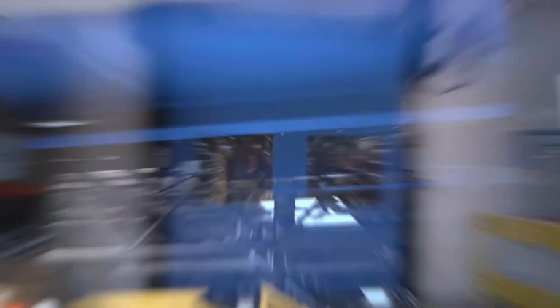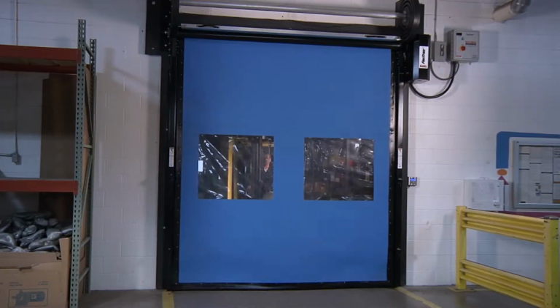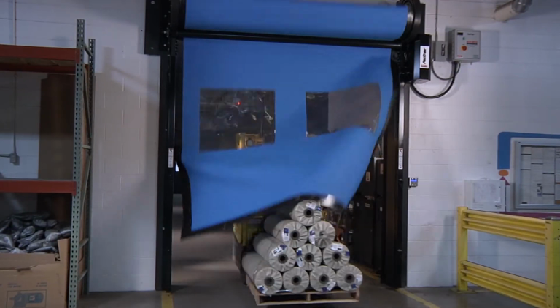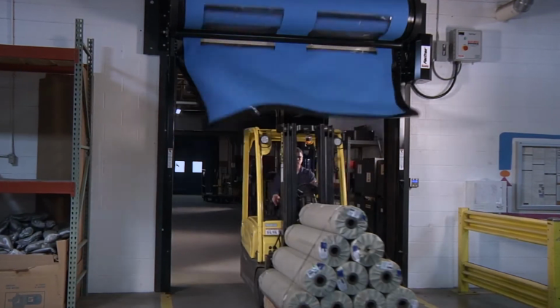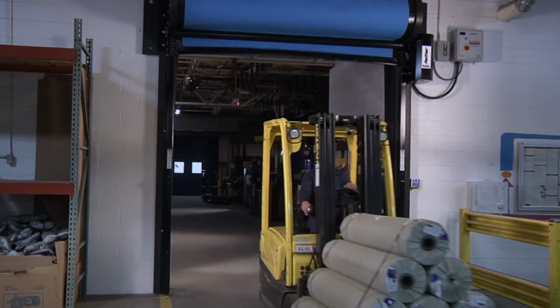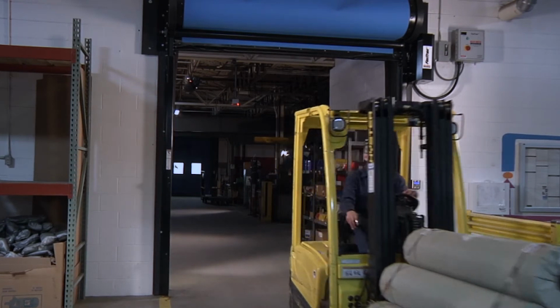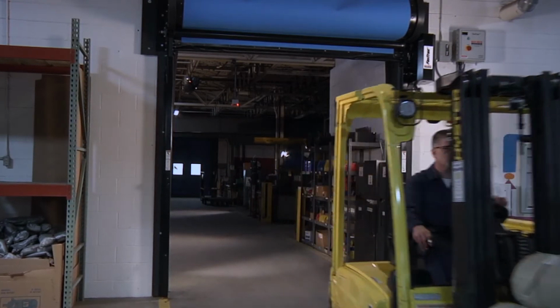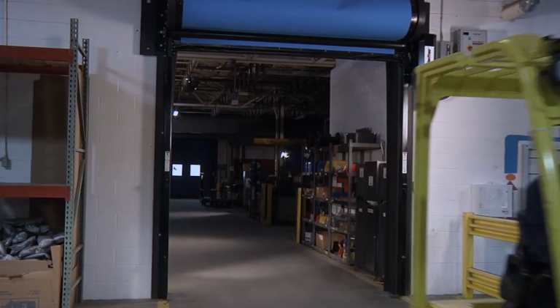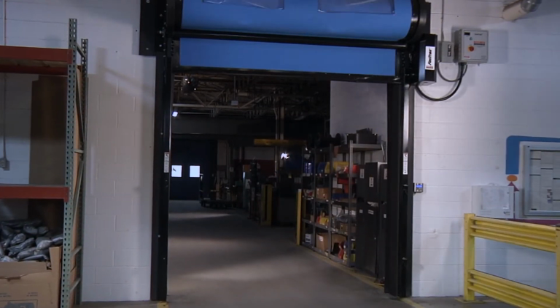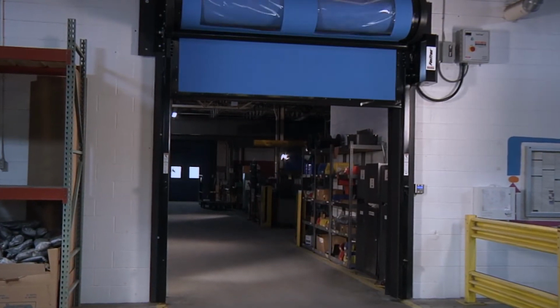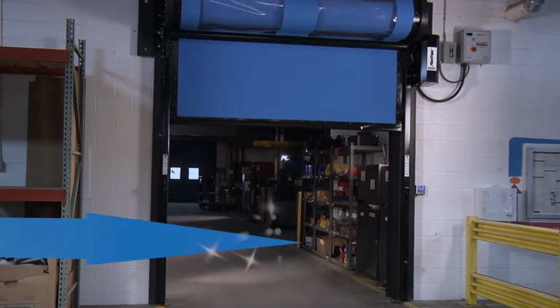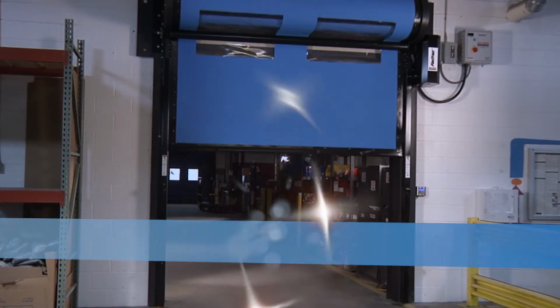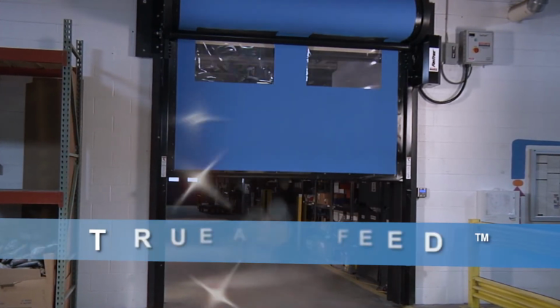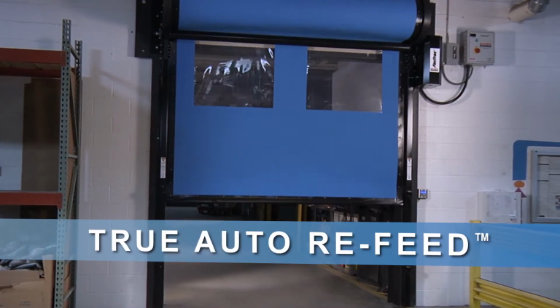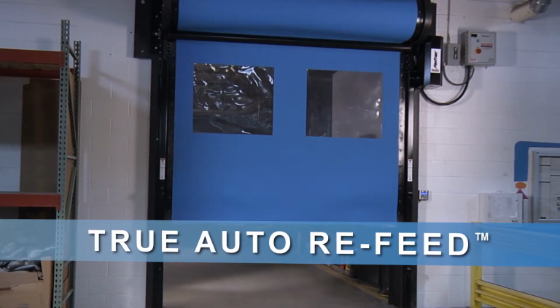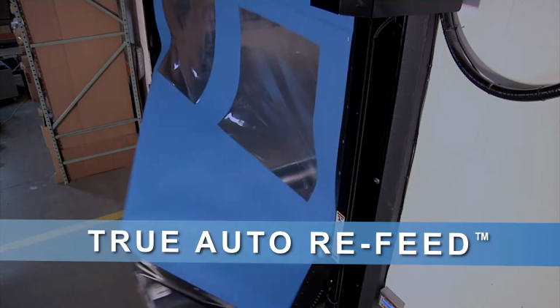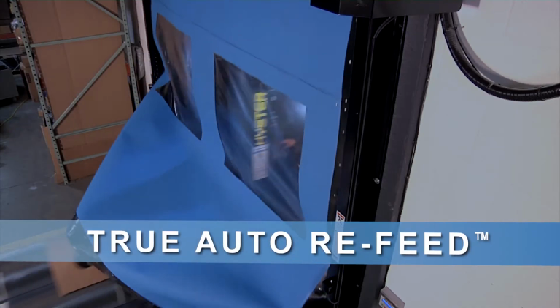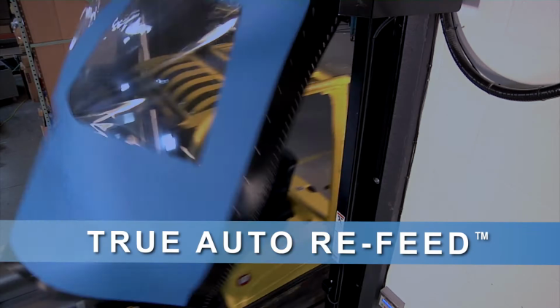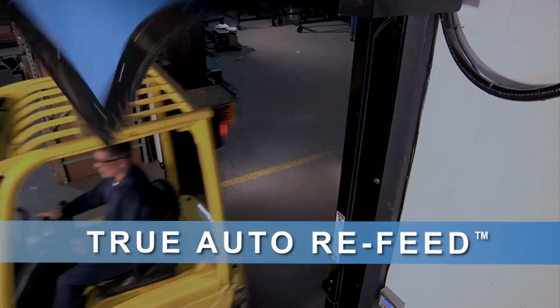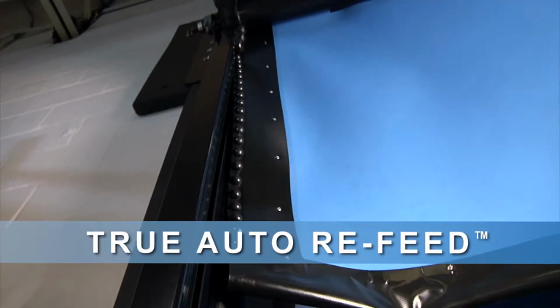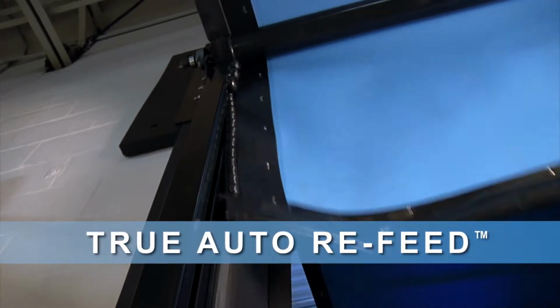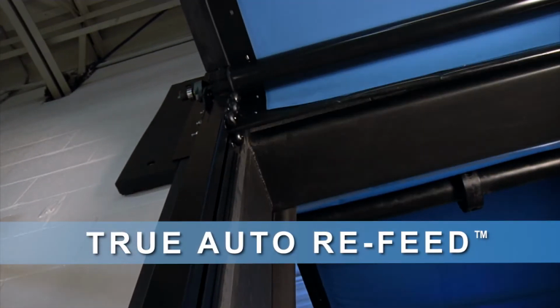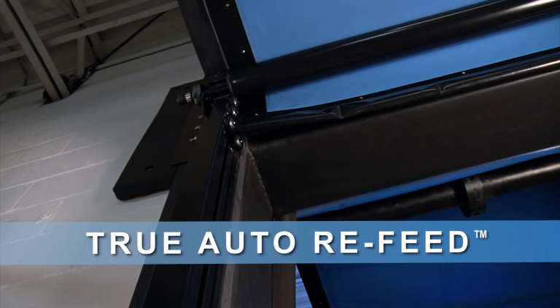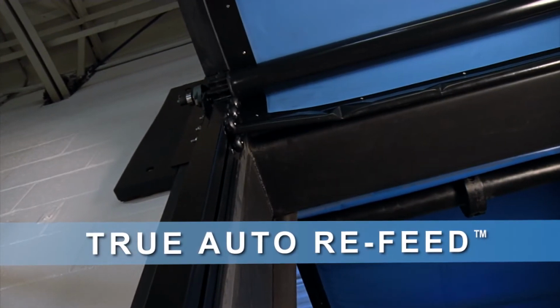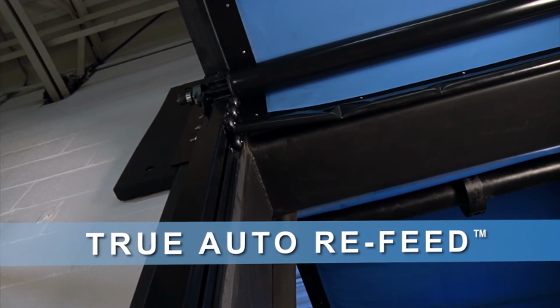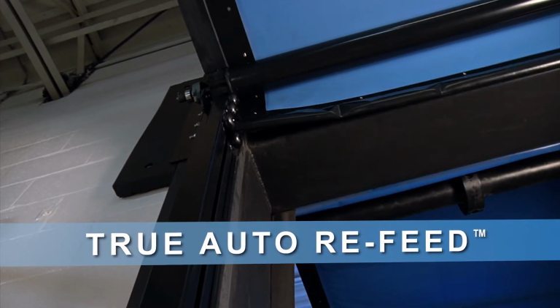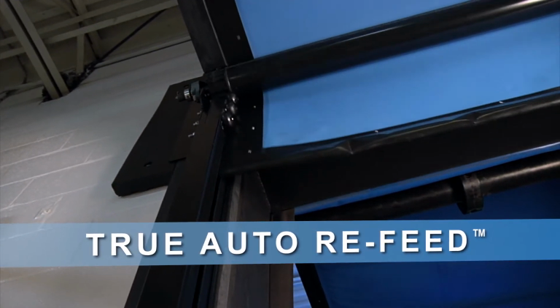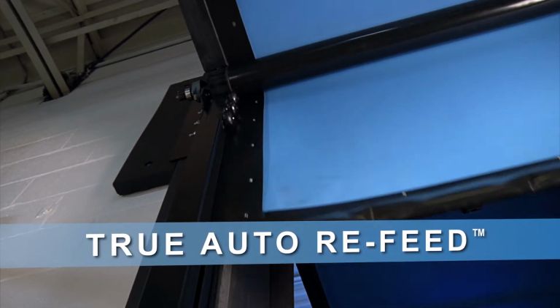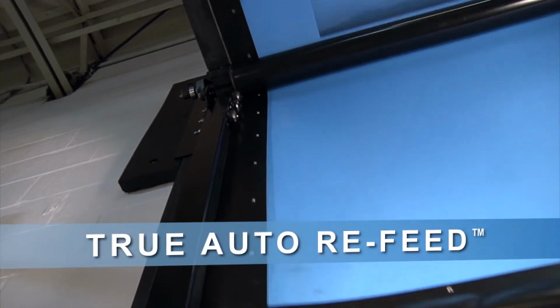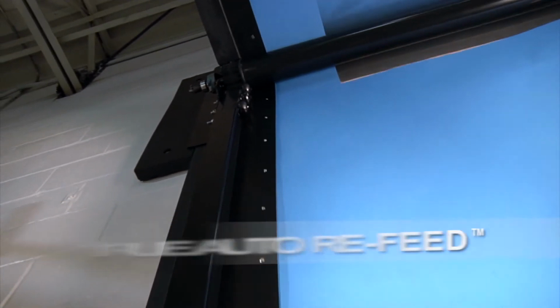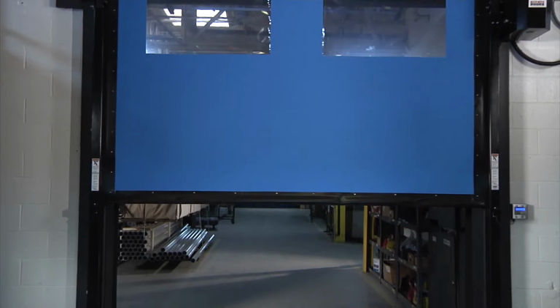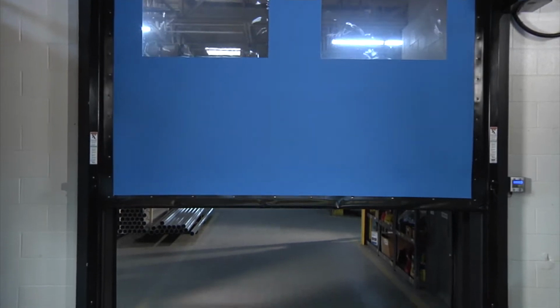However, if an accidental impact does occur, Wright Heights has the only doors with true auto-refeed. Designed to refeed automatically after impact, on the fly, without manually resetting the door.